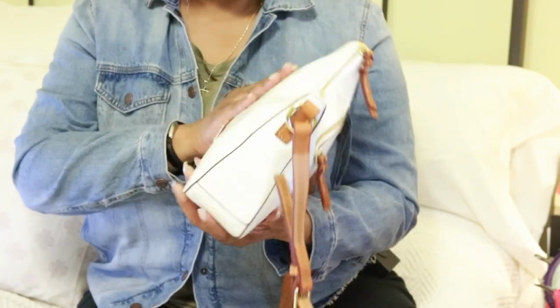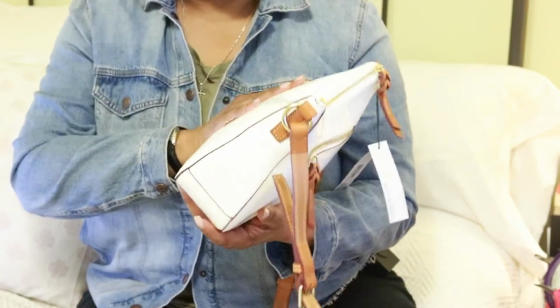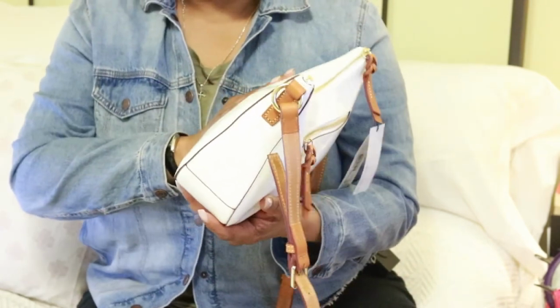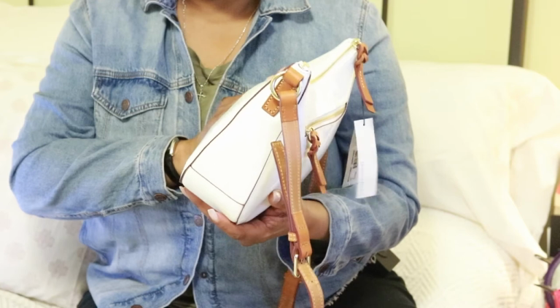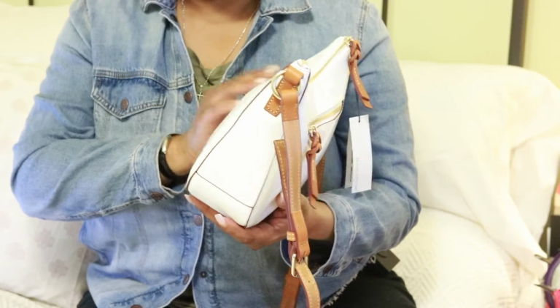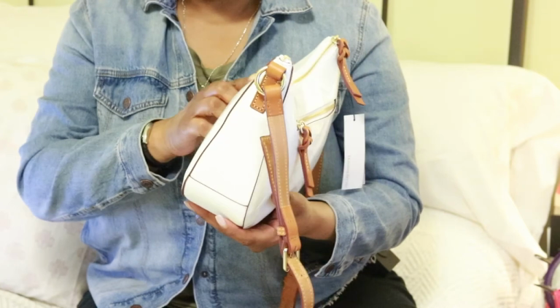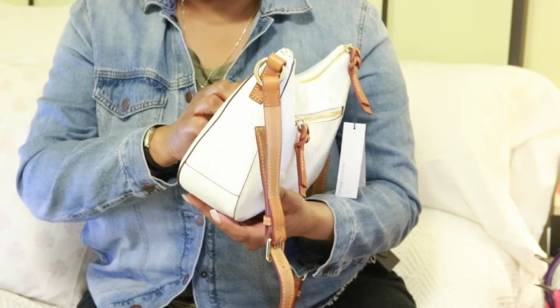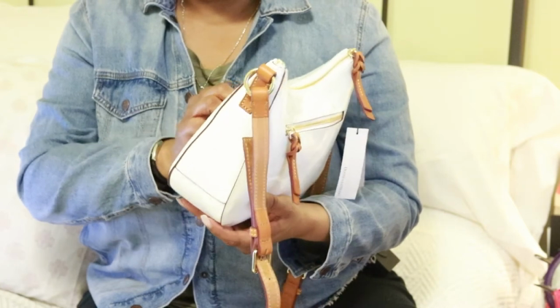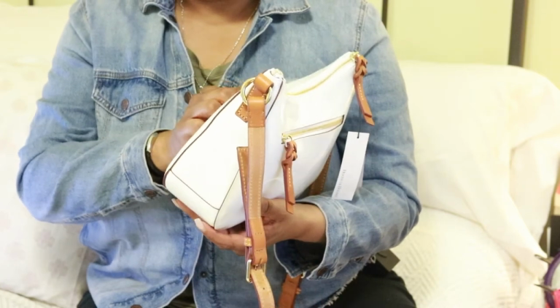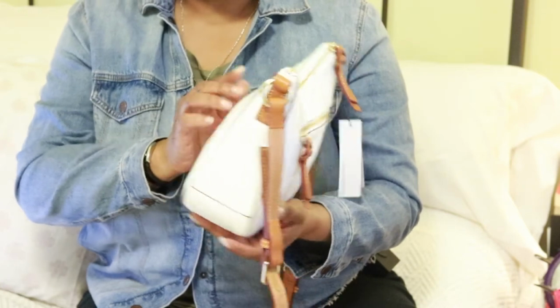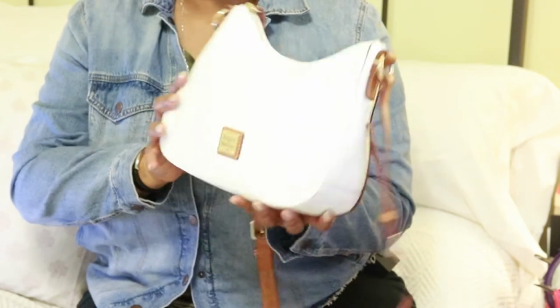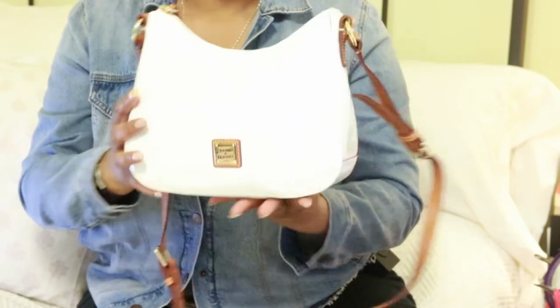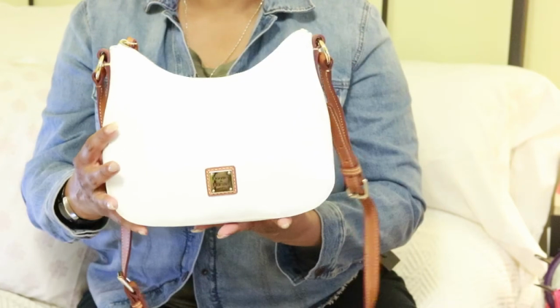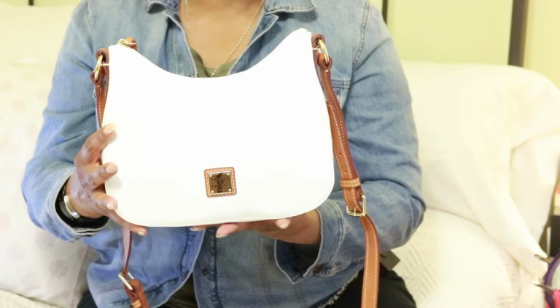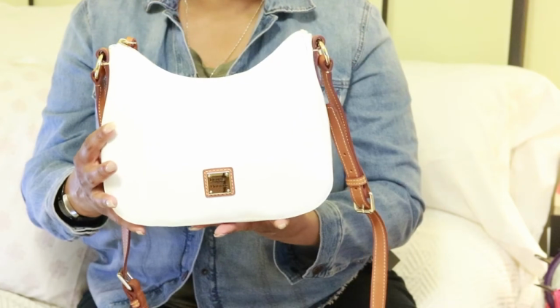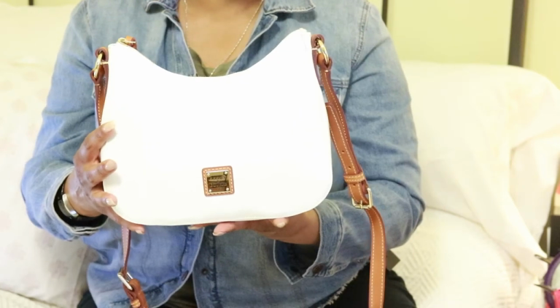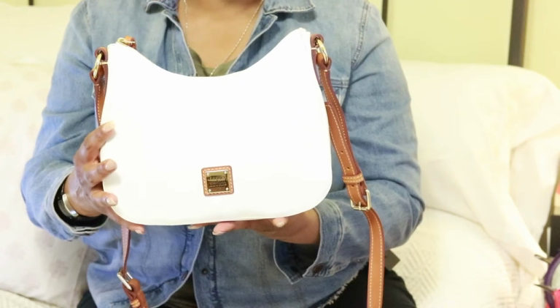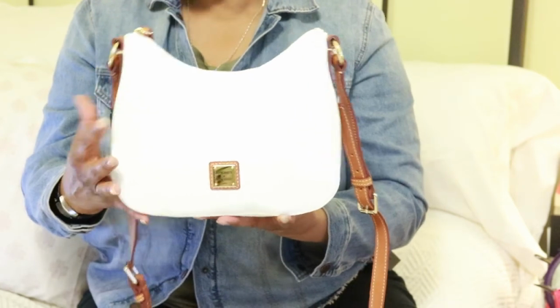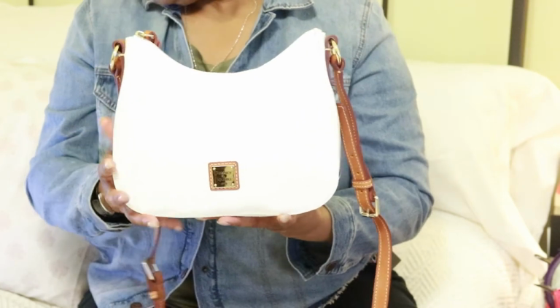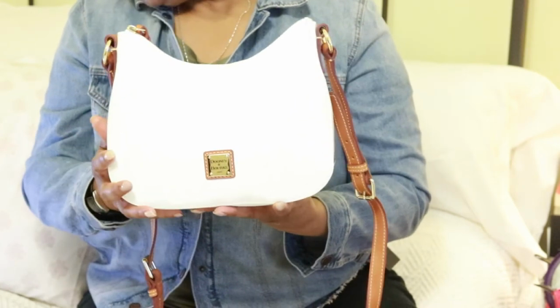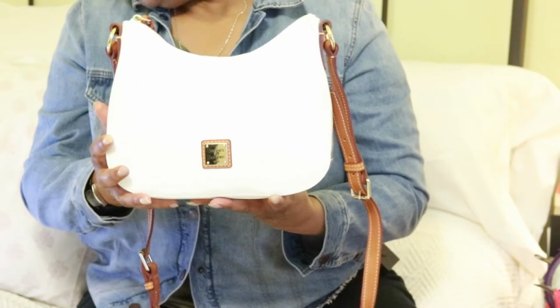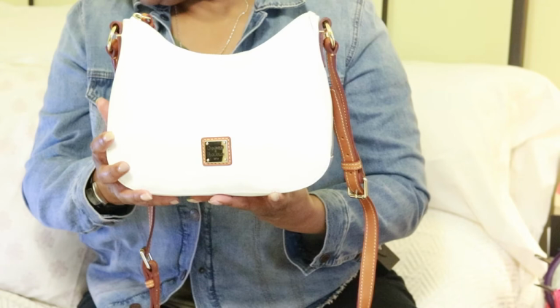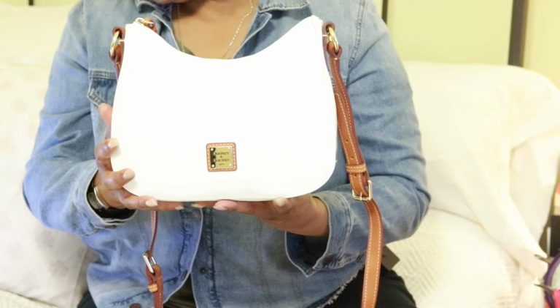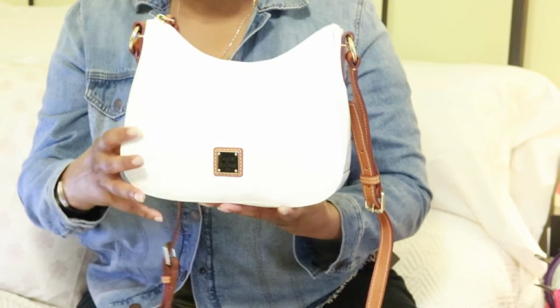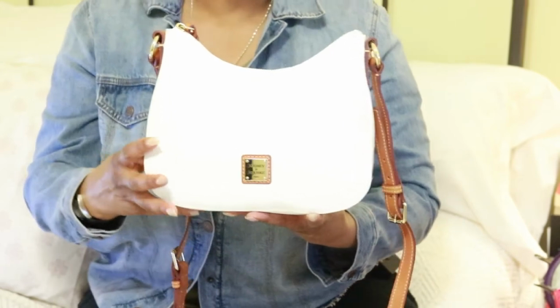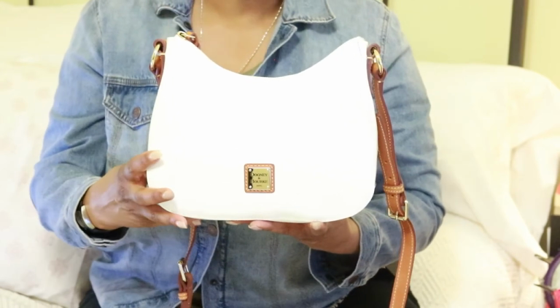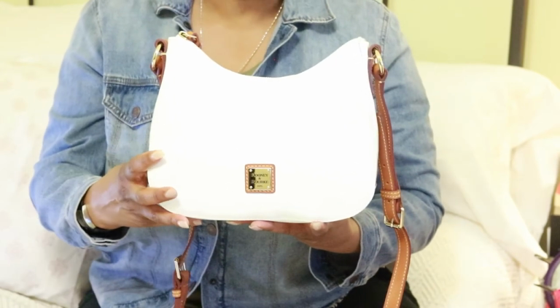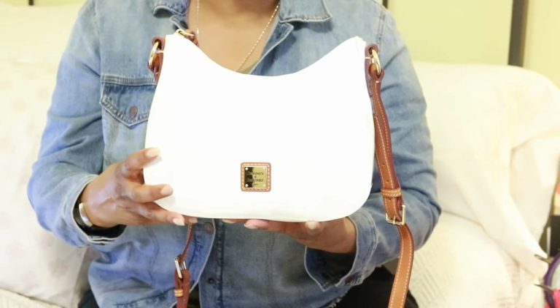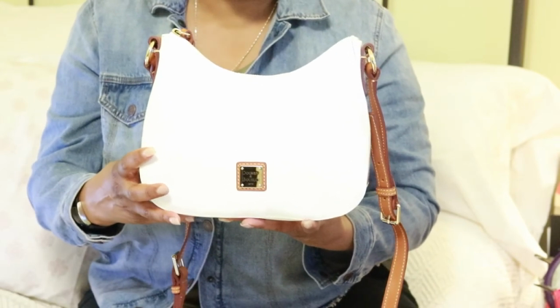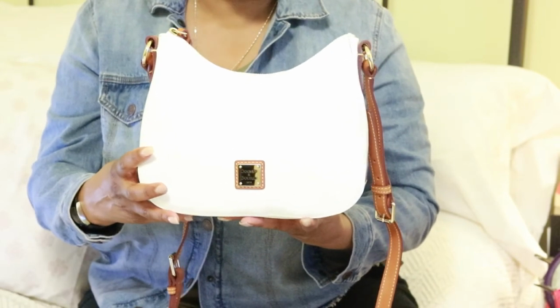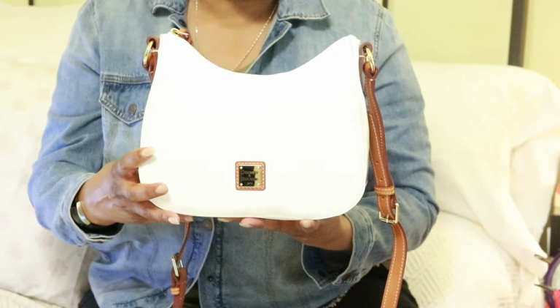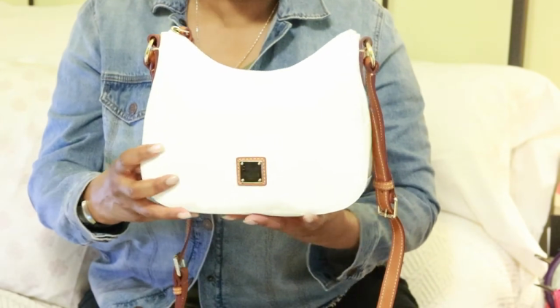I do like the patent leather. I think this is really pretty. So let me show you how it looks on the body.